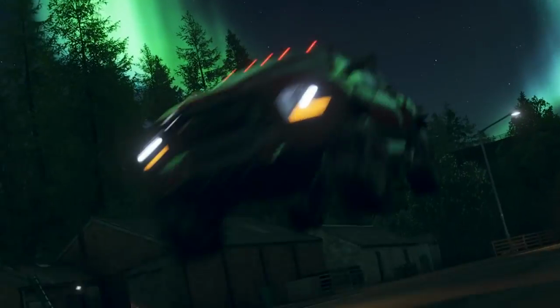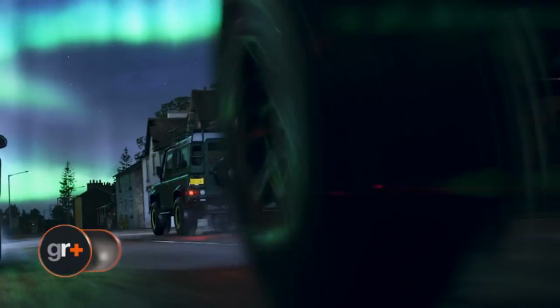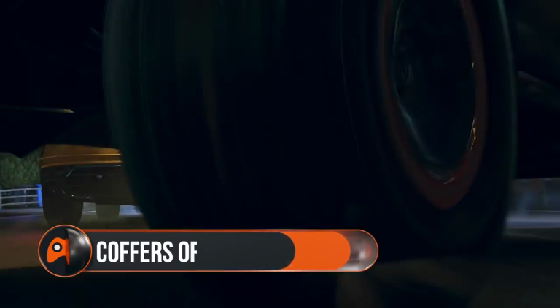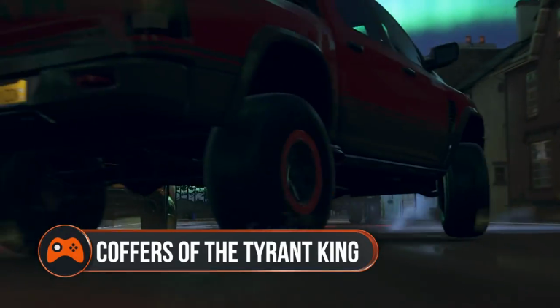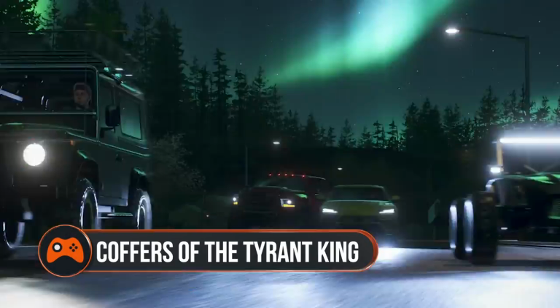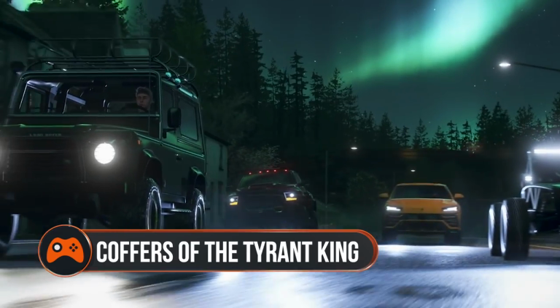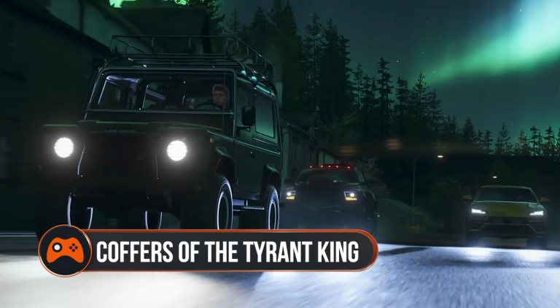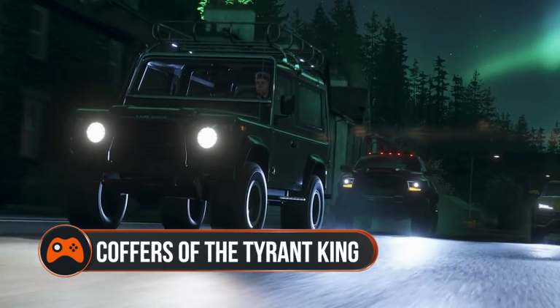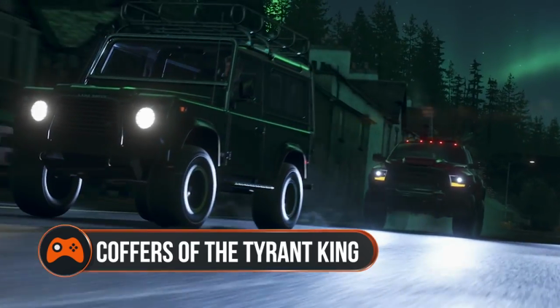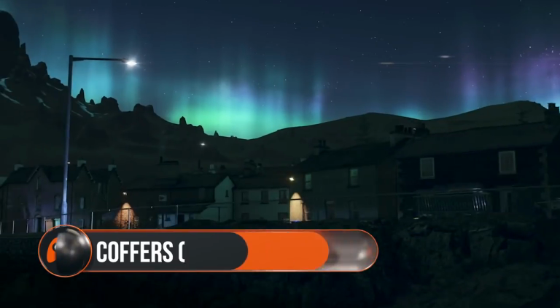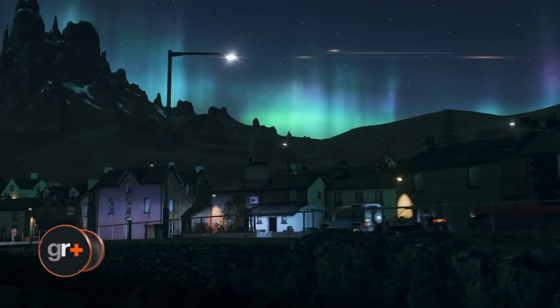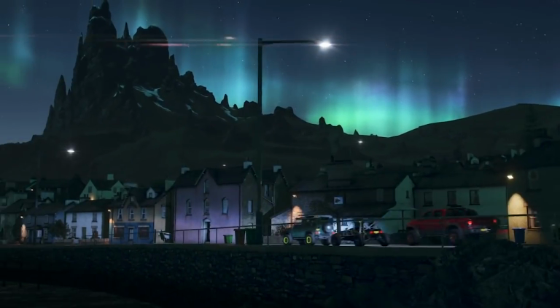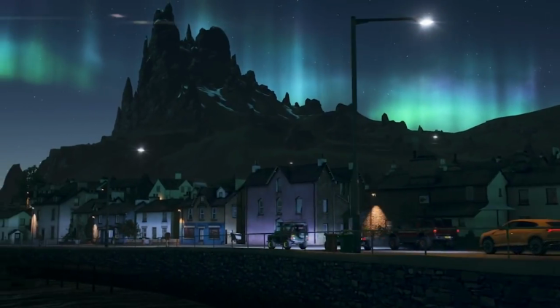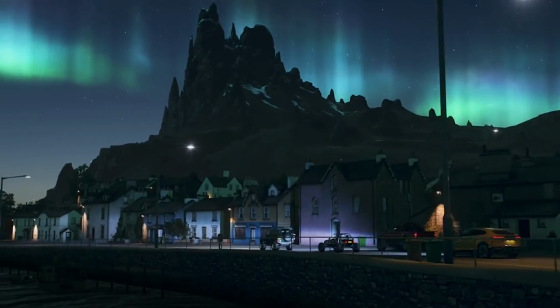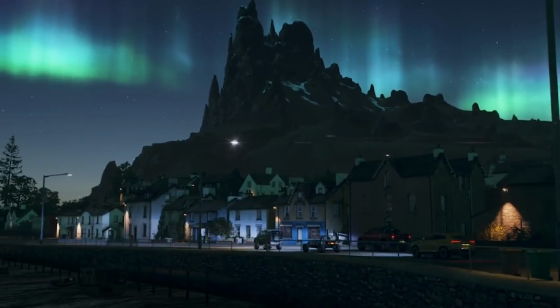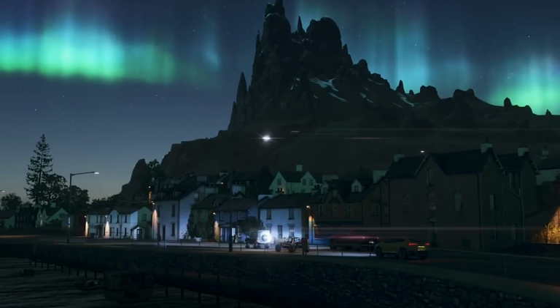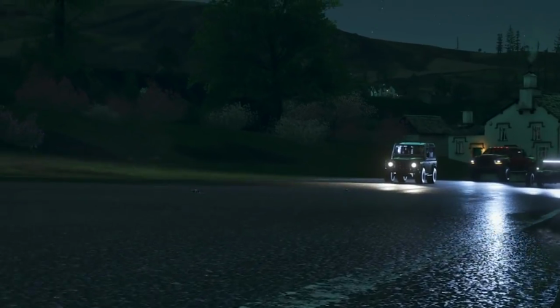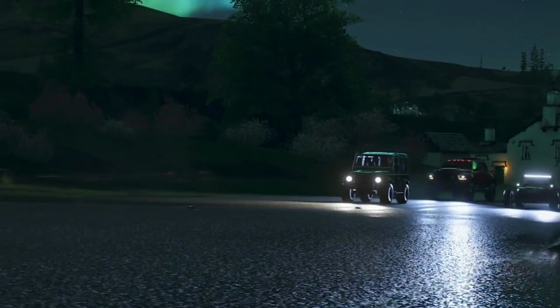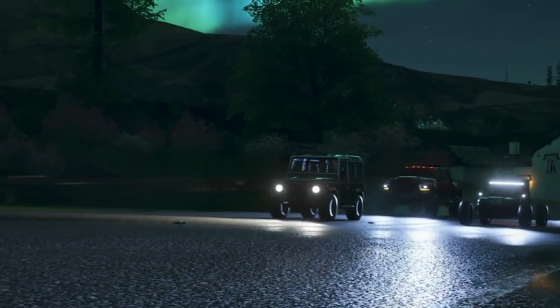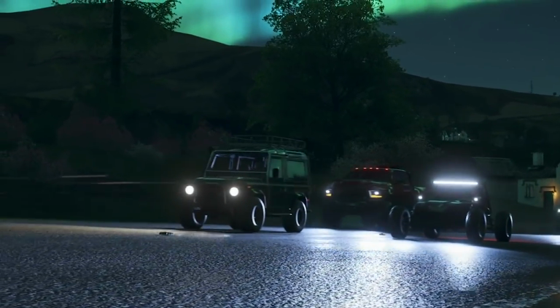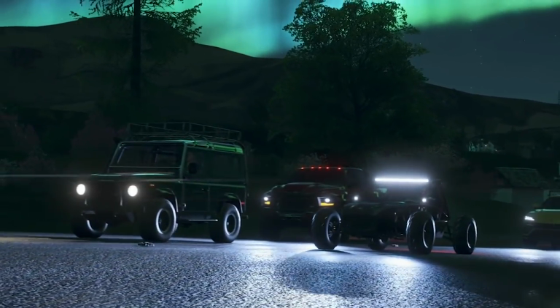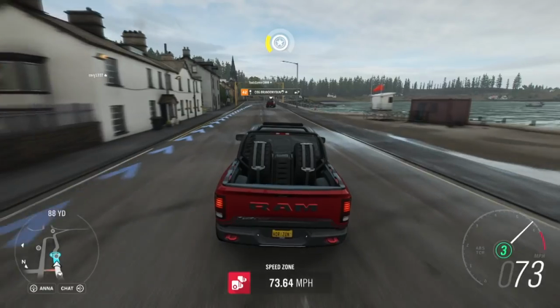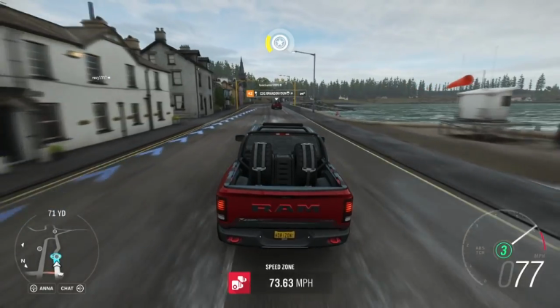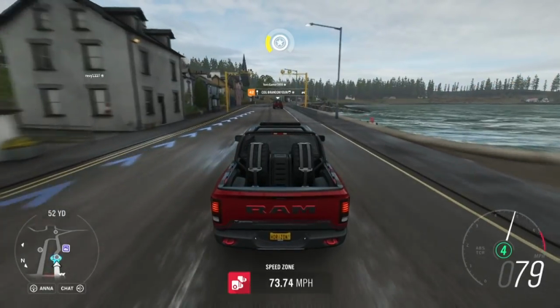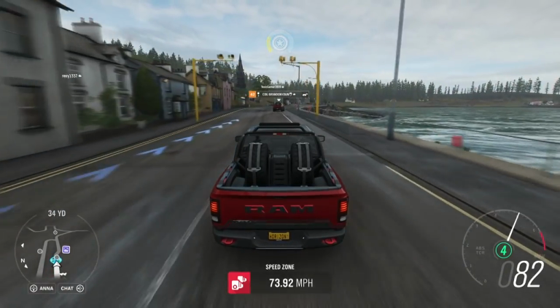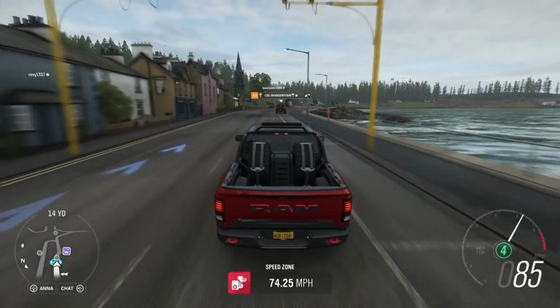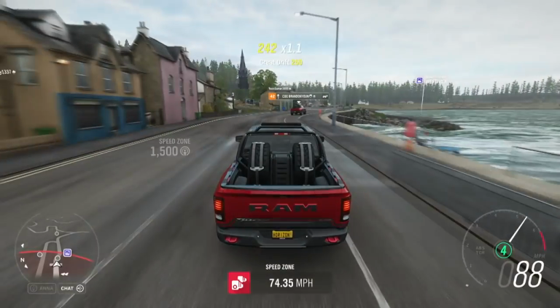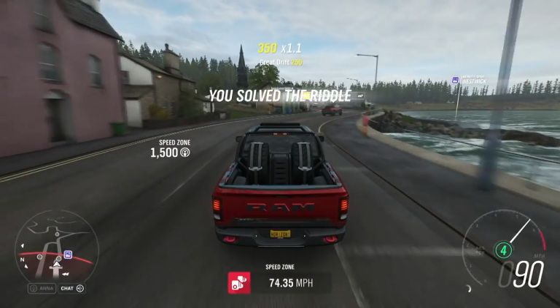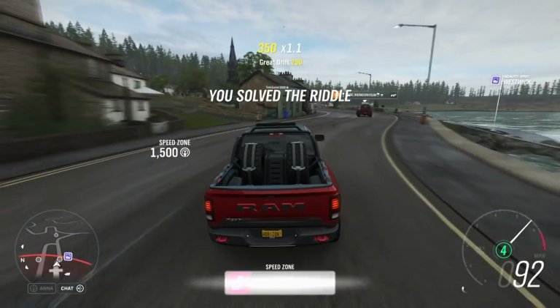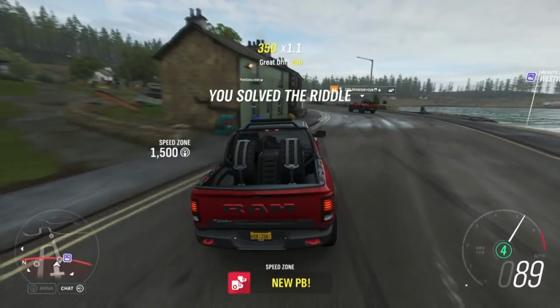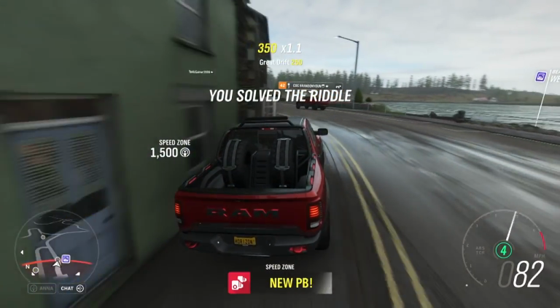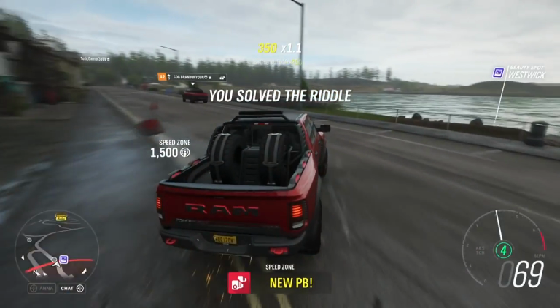This first treasure hunt is practically a freebie. The riddle refers to a massive T-Rex truck — it just so happens it's the vehicle you start with when you land at Fortune Island. To solve the riddle, just drive fast through the speed trap closest to the festival to unlock the photo hint.